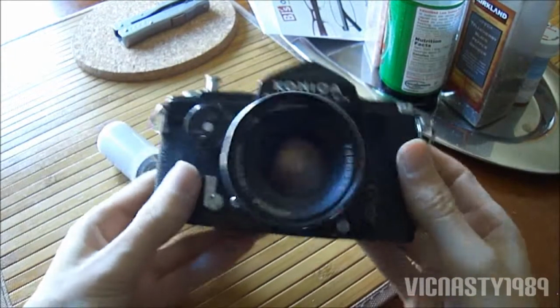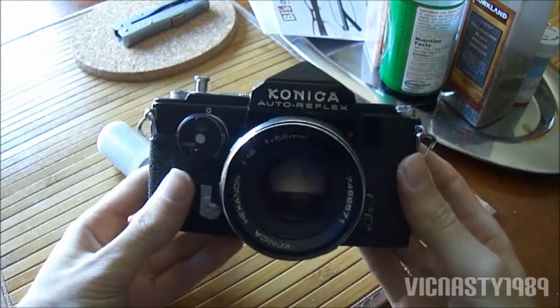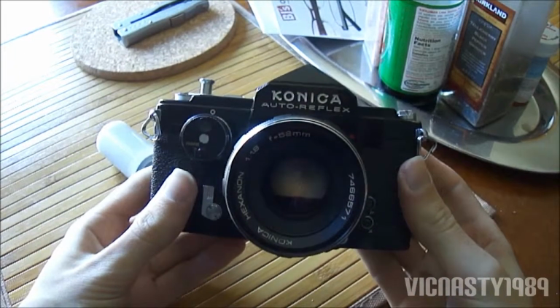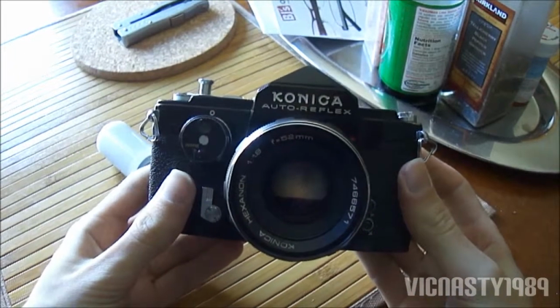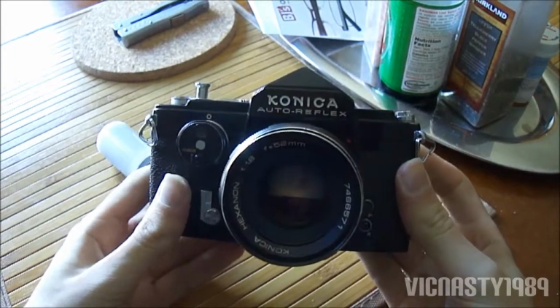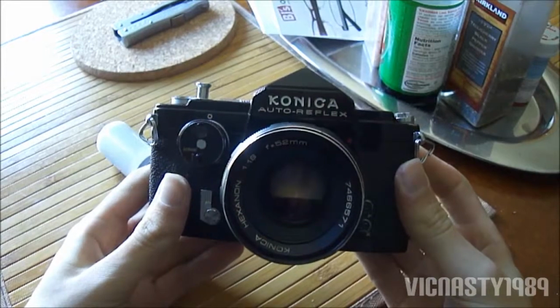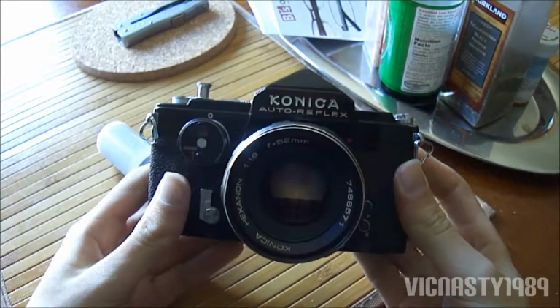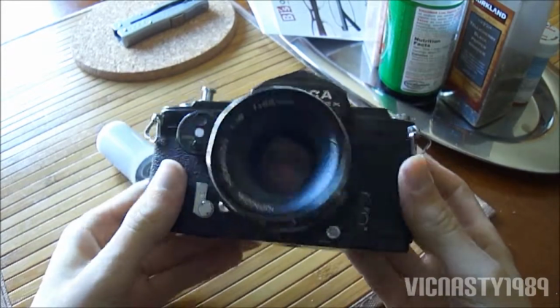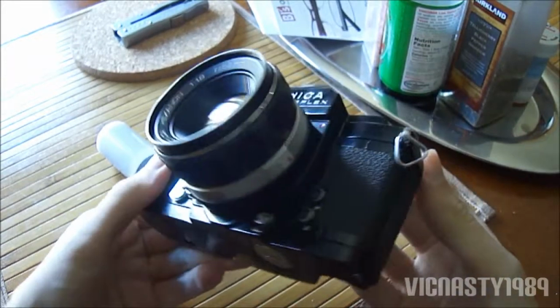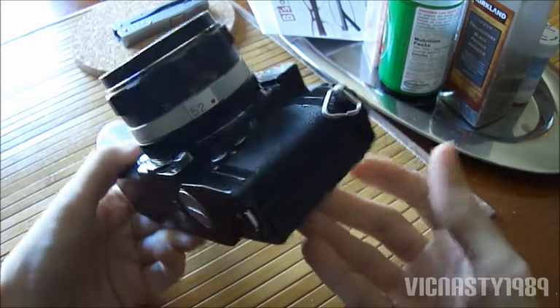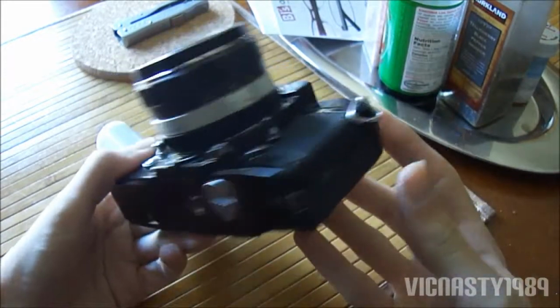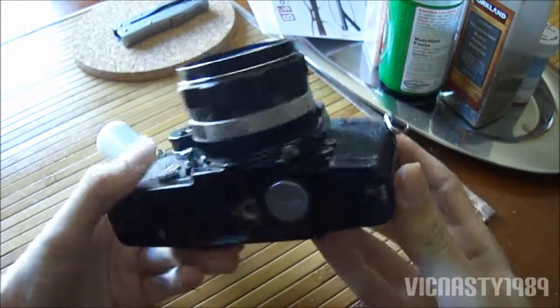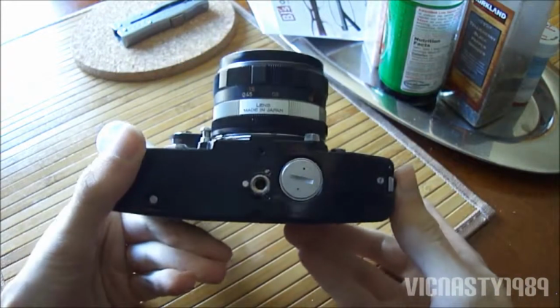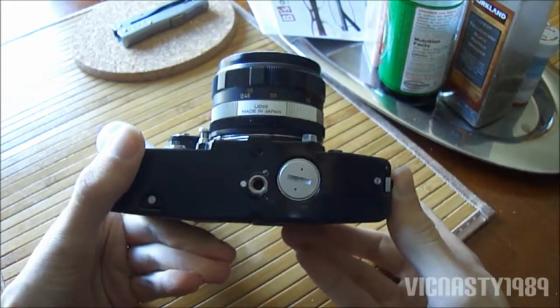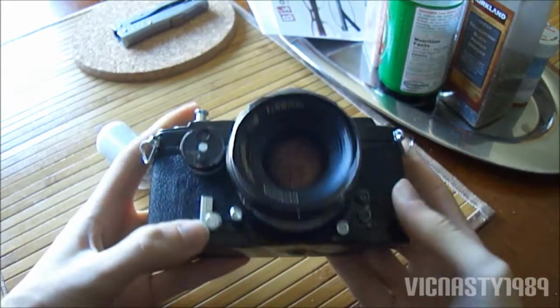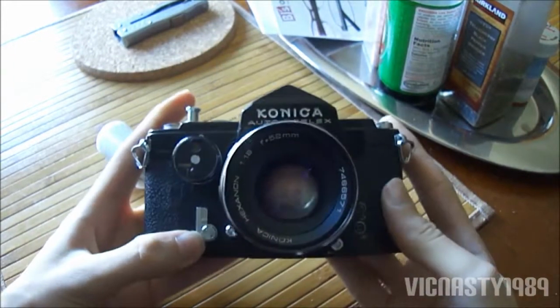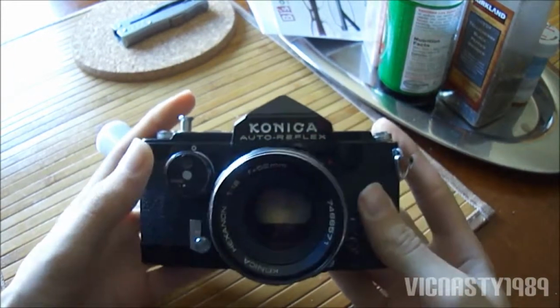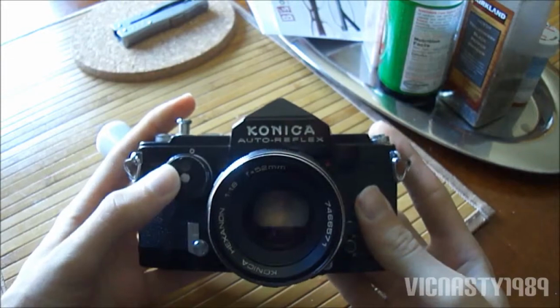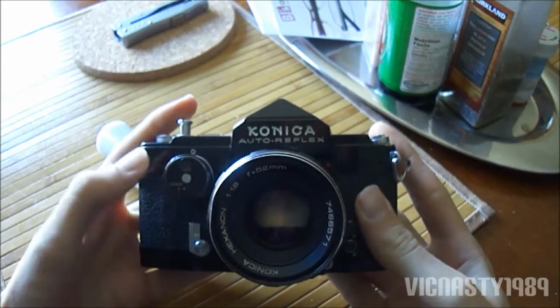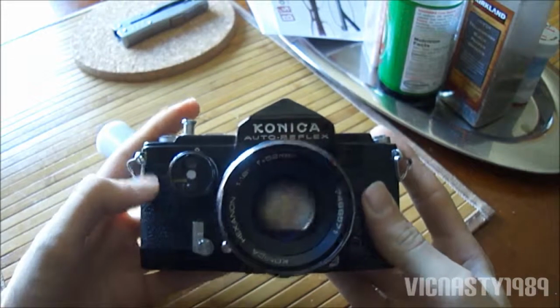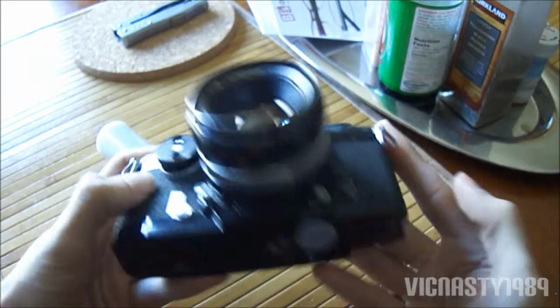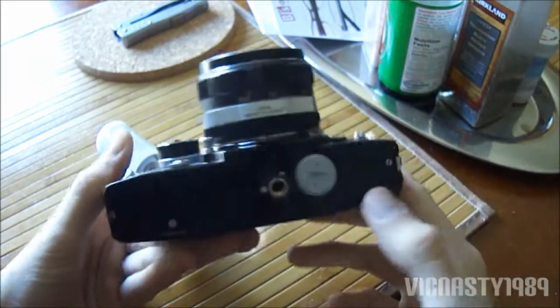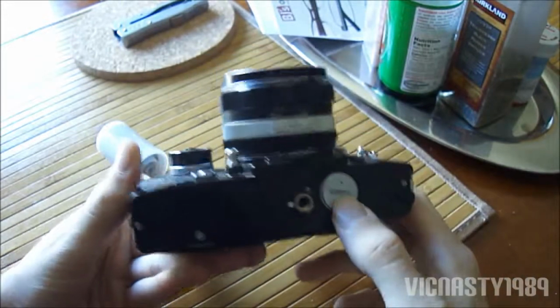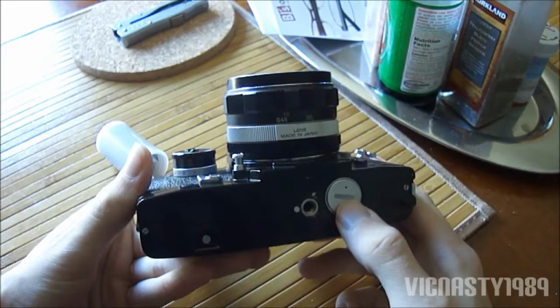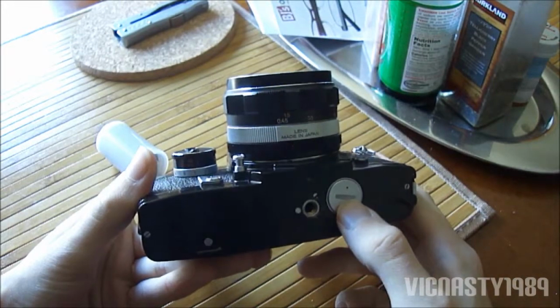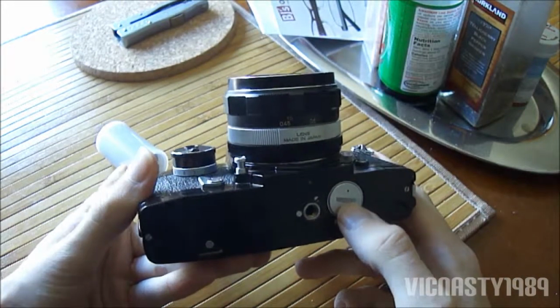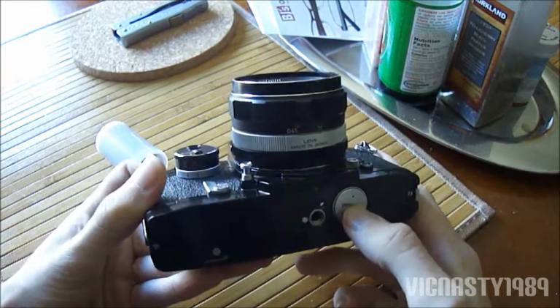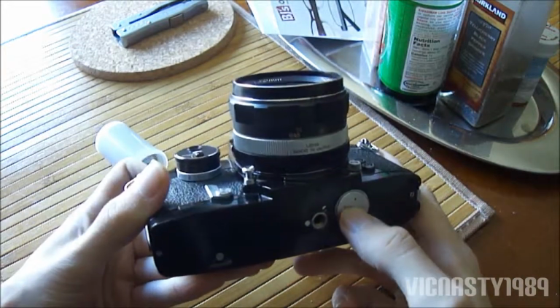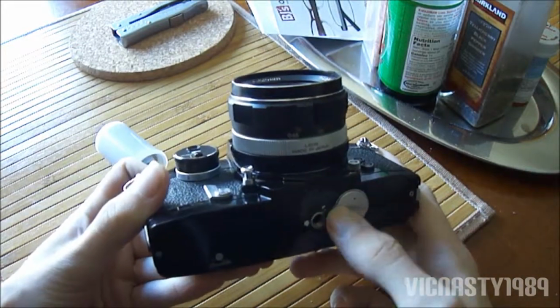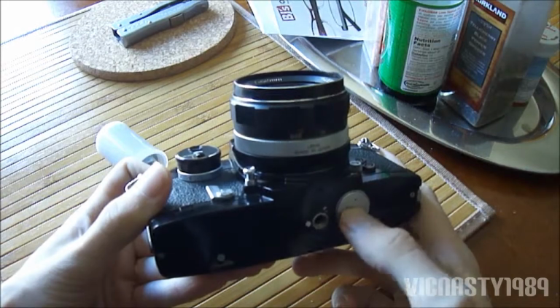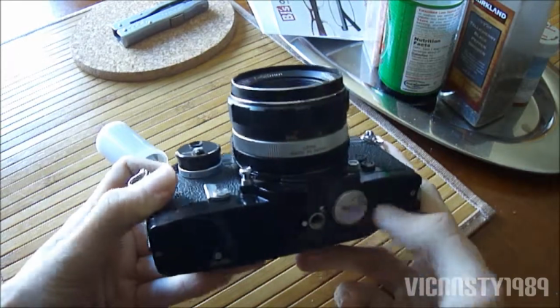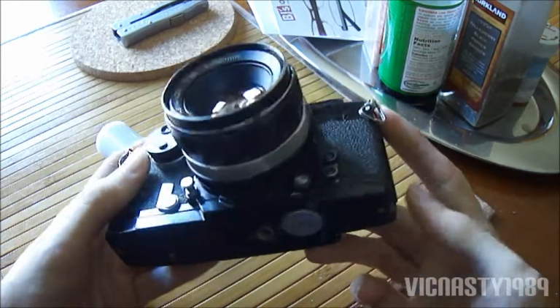This is my camera. It's a 1972 Konica Auto Reflex. It's got the built-in light meter and sensor, but it's got one of the antique mercury batteries, so they don't make those anymore.